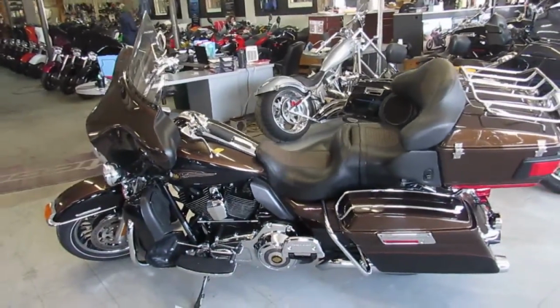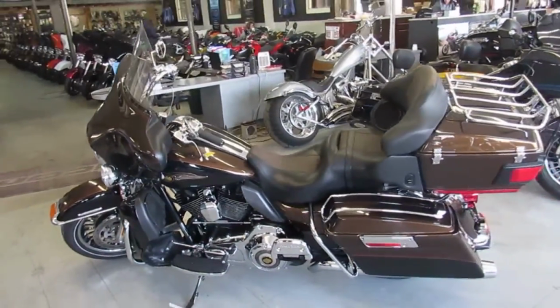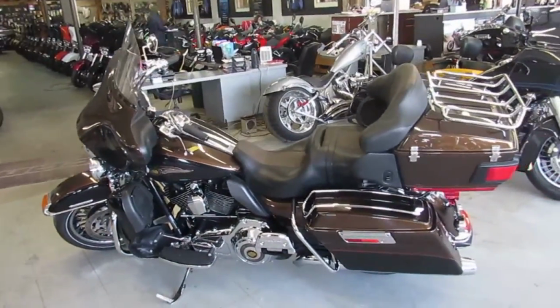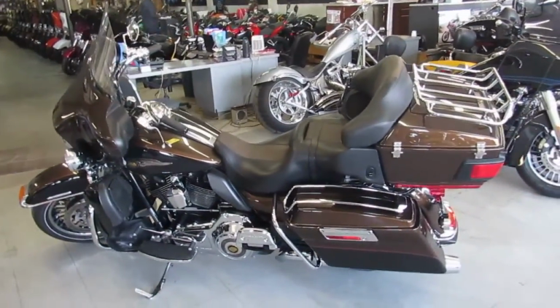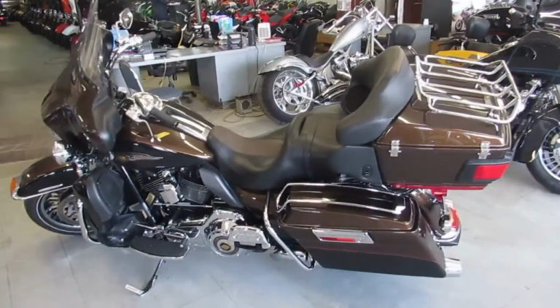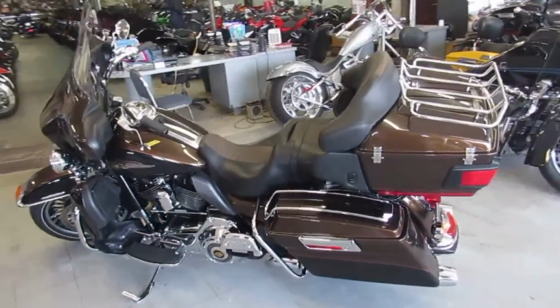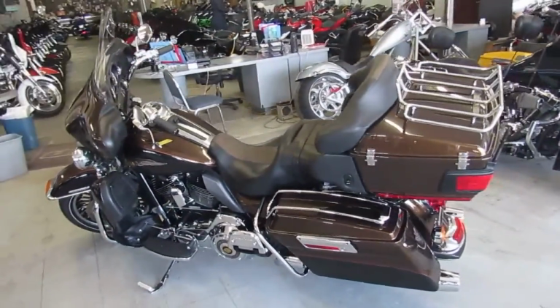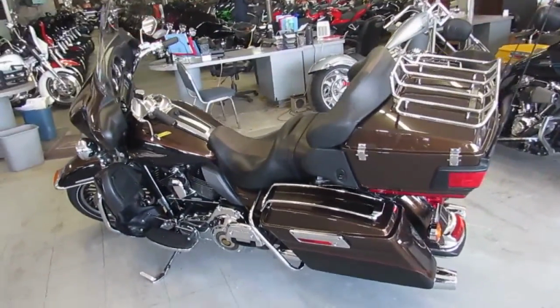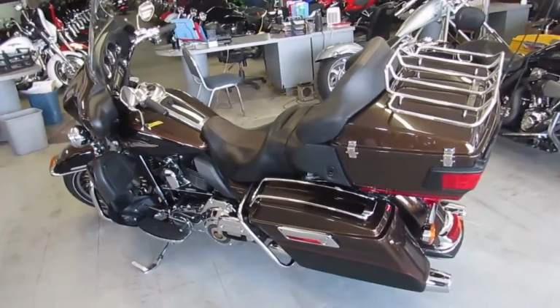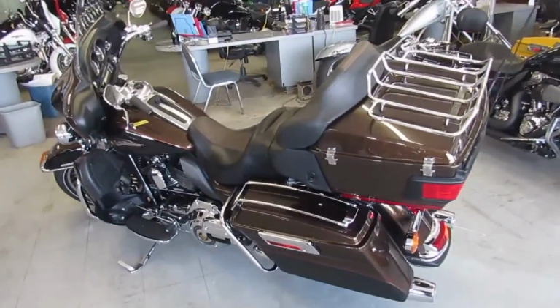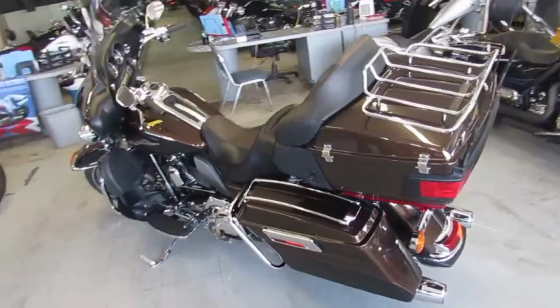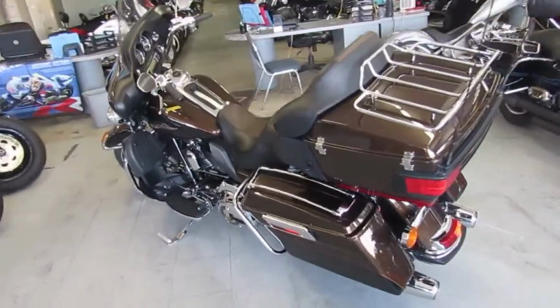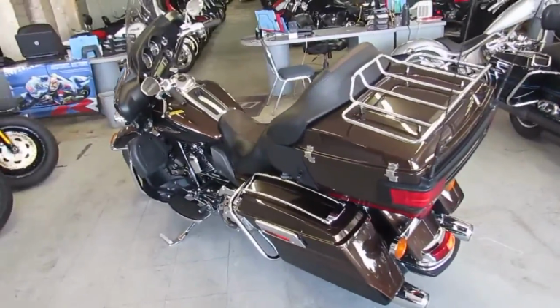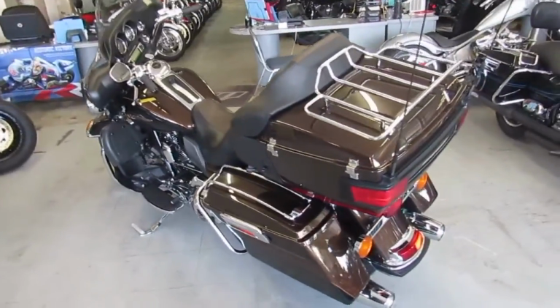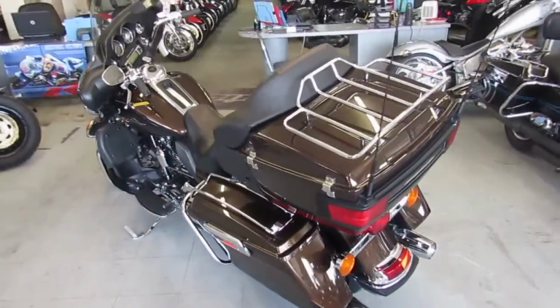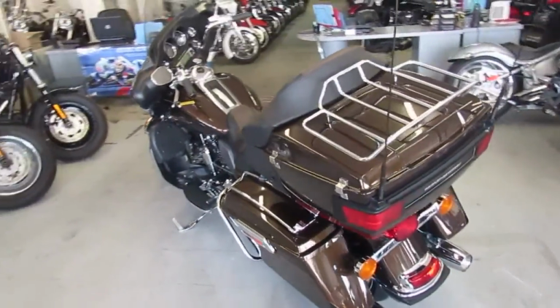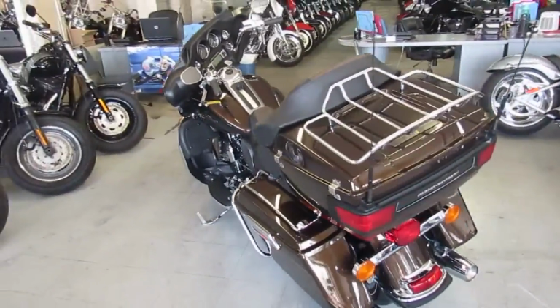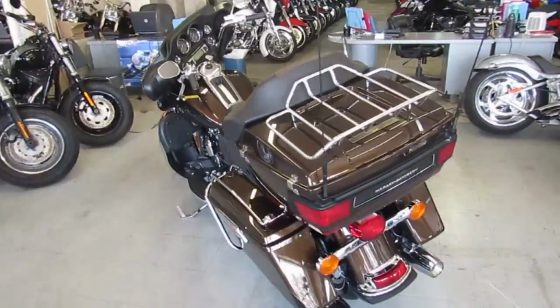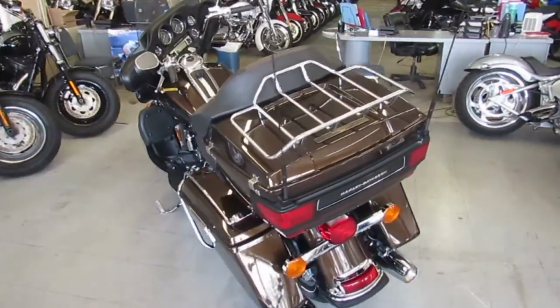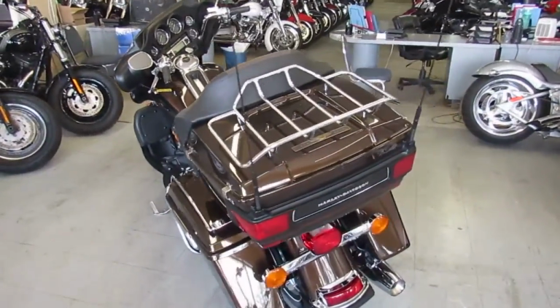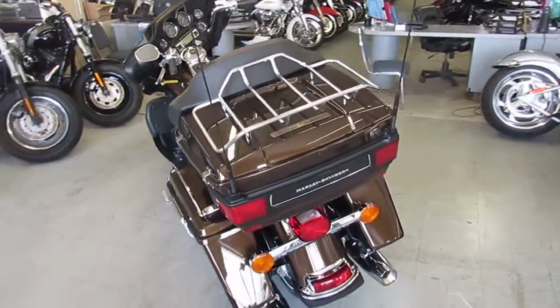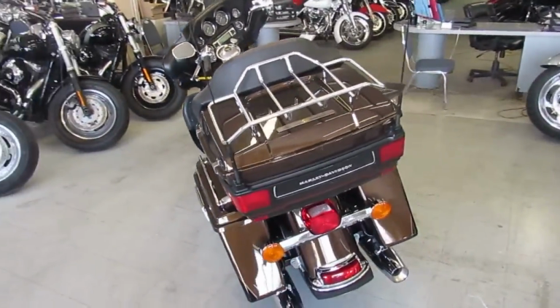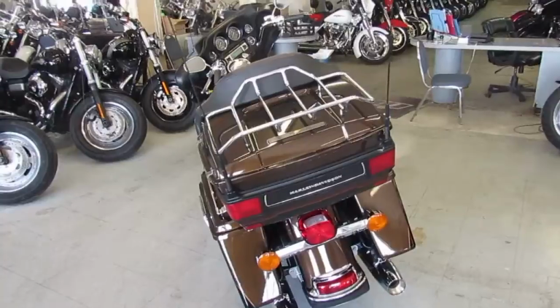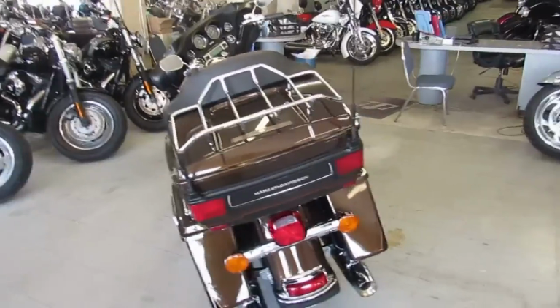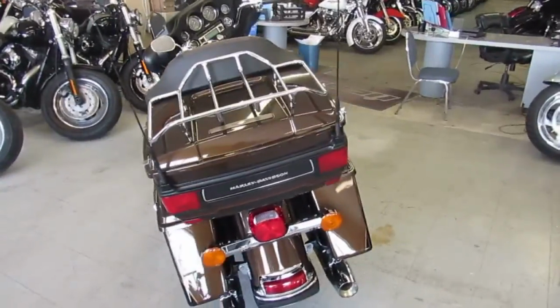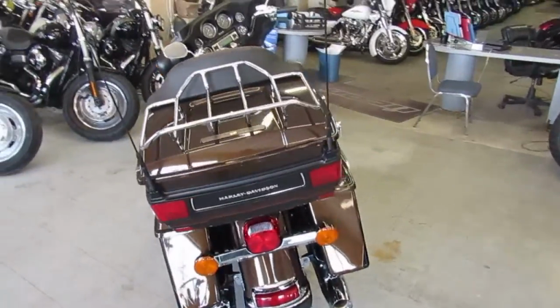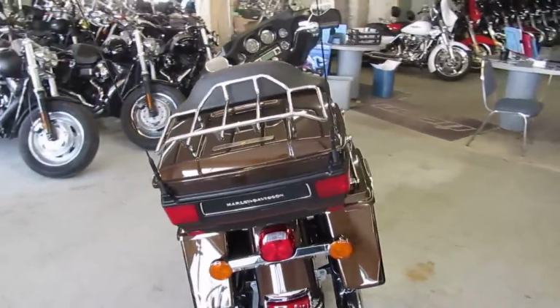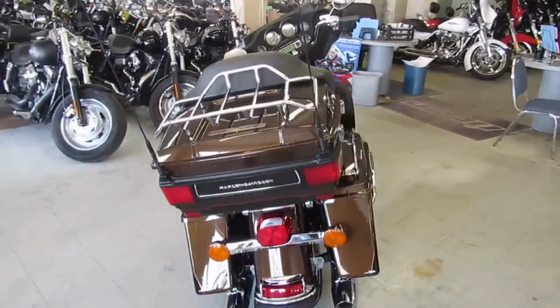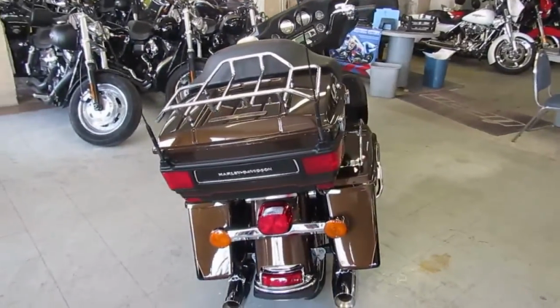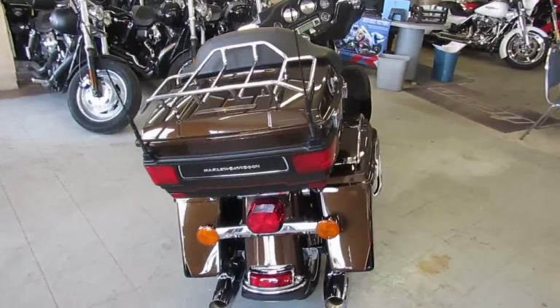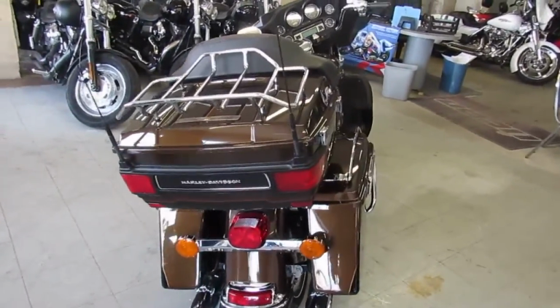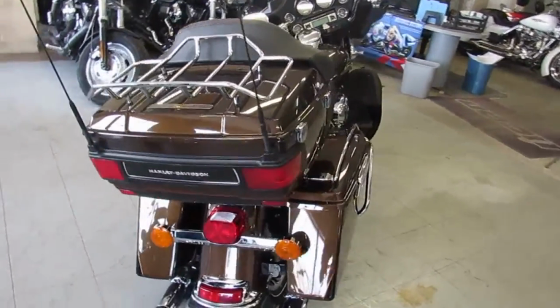Hey guys, it's ApprovalPowersports.com here. We have over a hundred used Ultra Classics in stock in our showroom for sale. Today I'm going to show you this used Harley Ultra Limited ElectroGlide for sale, only $14,999.